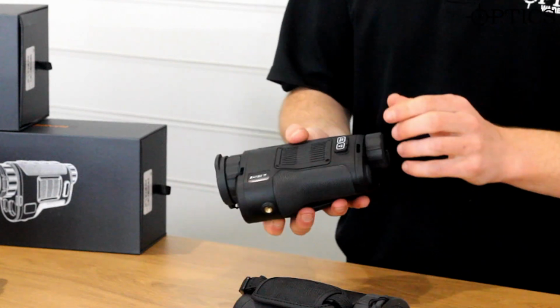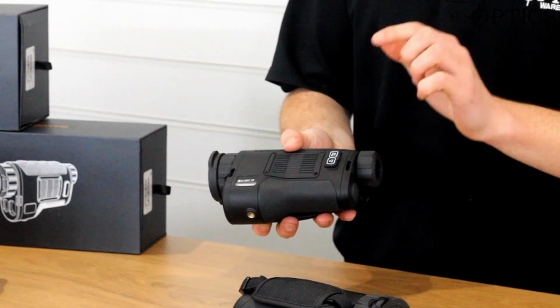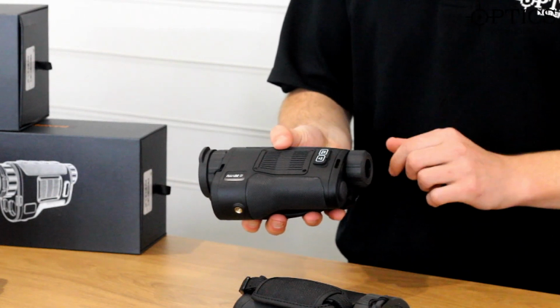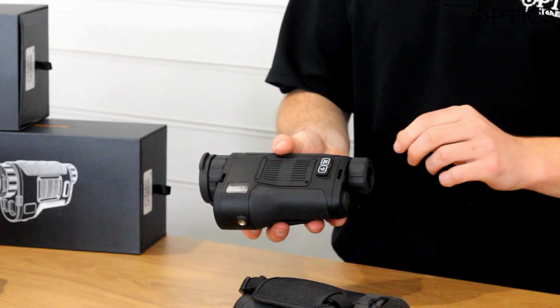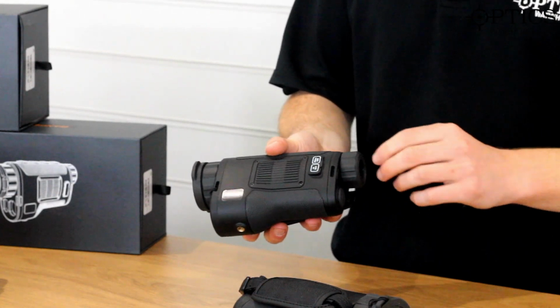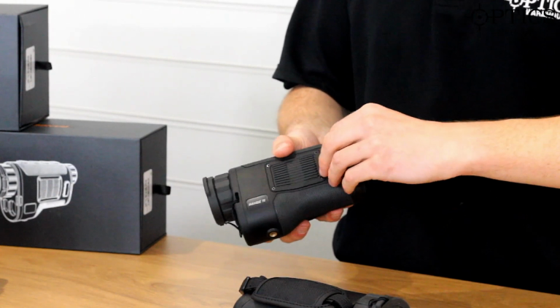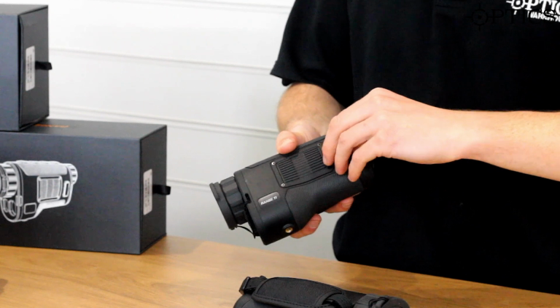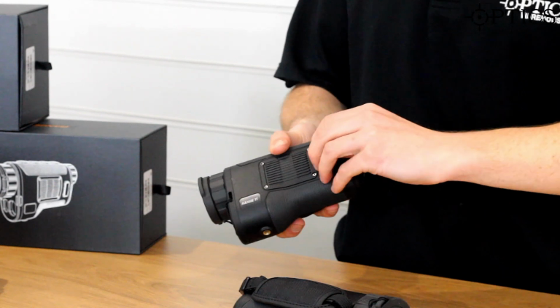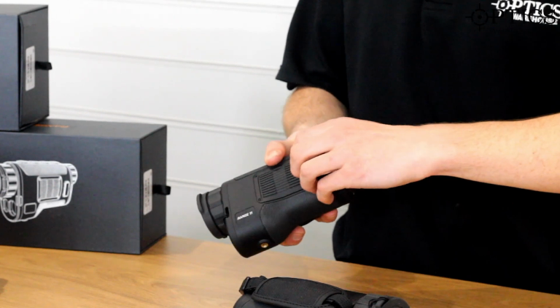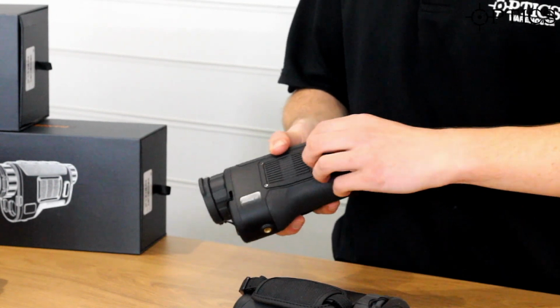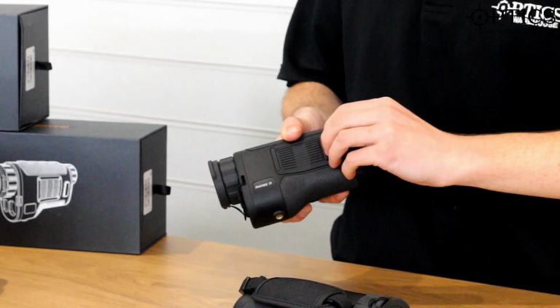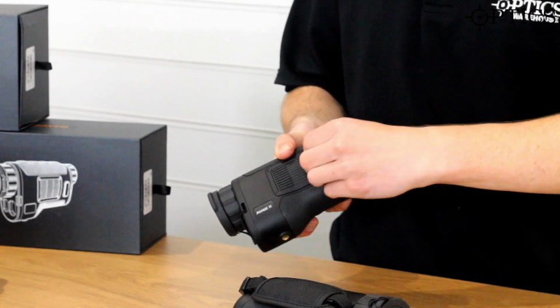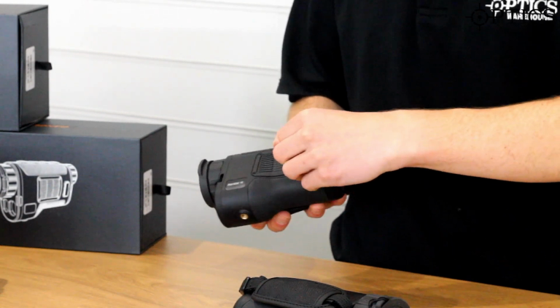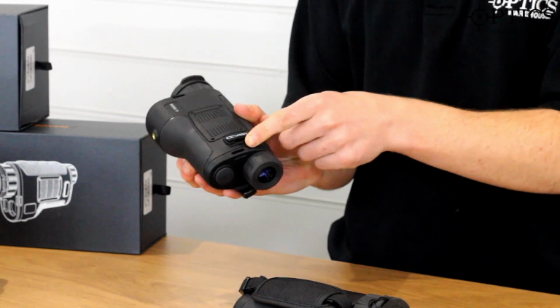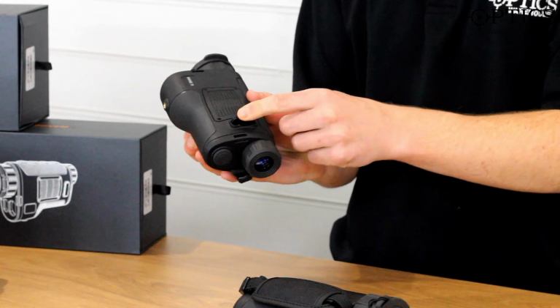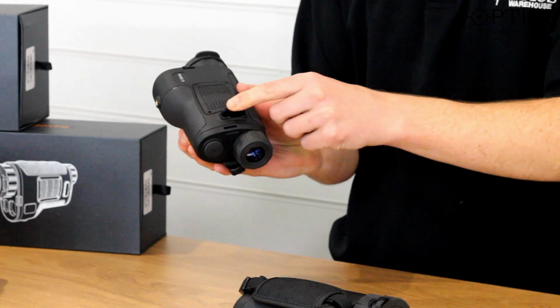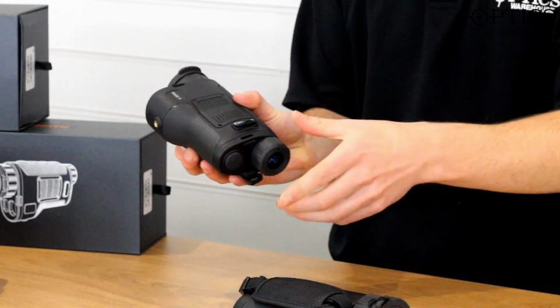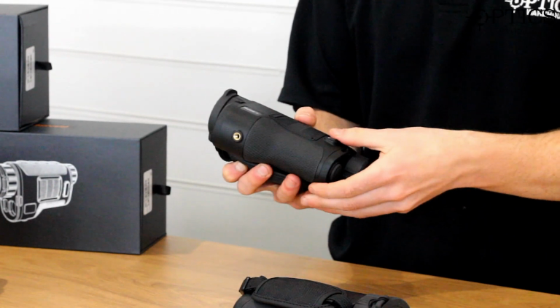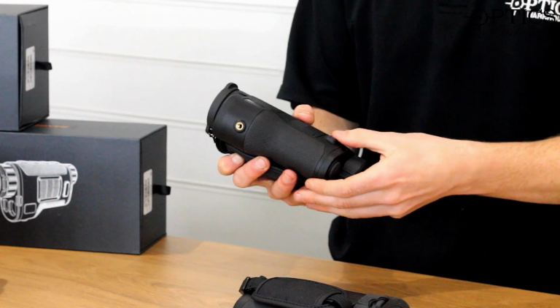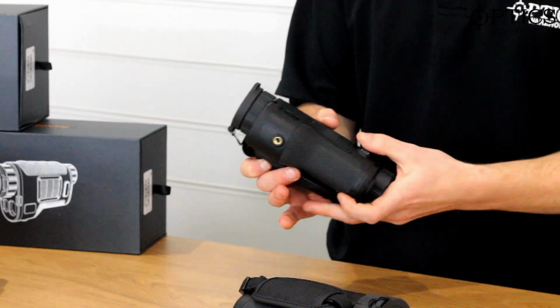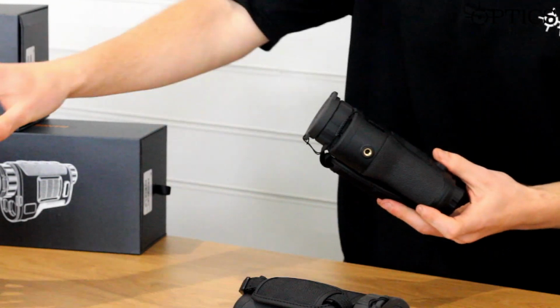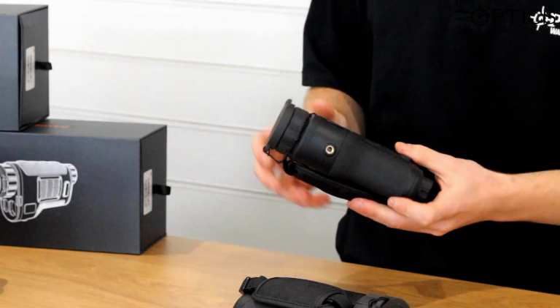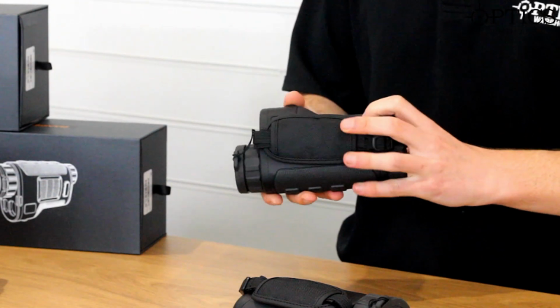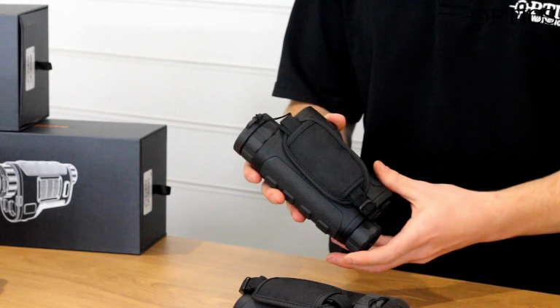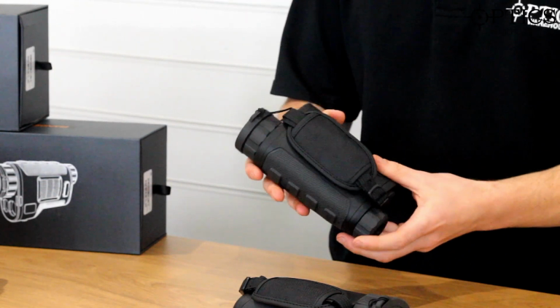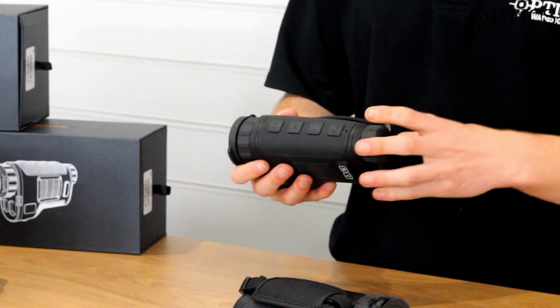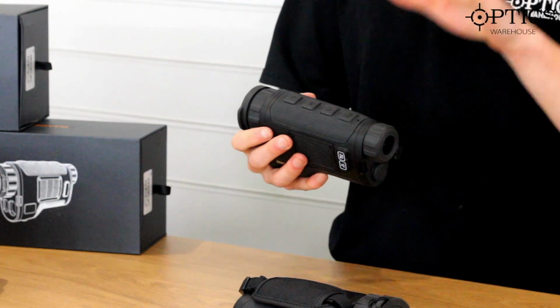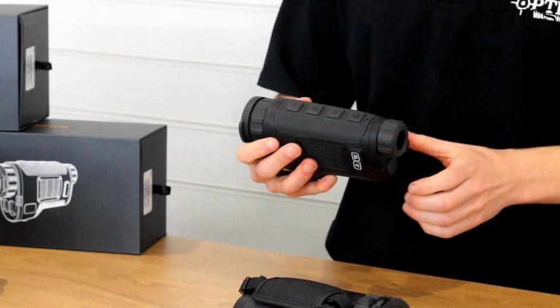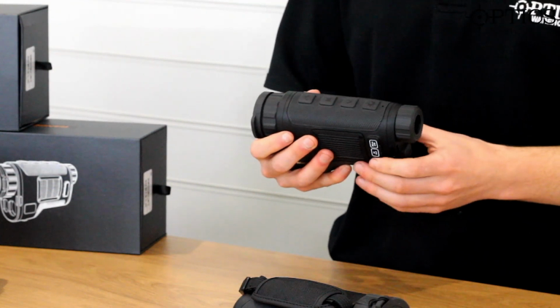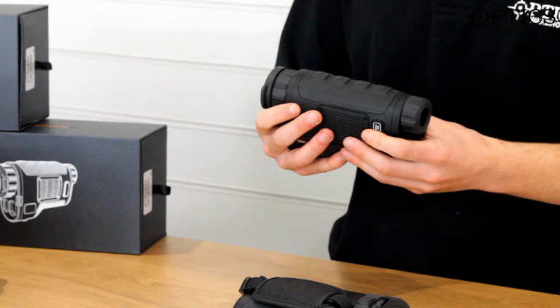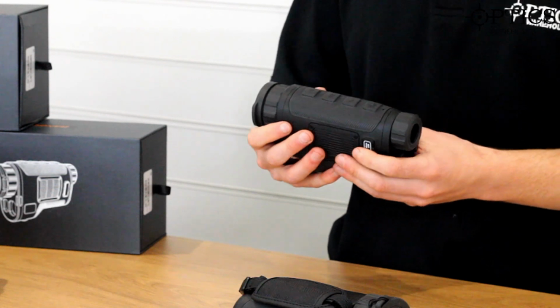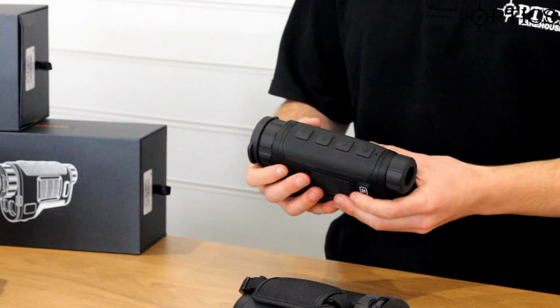On the side, you've got your micro USB port. That cover just comes off and you can see where you can put the adapters inside. Obviously that comes in the case as well, and that's there to charge the unit's internal battery.